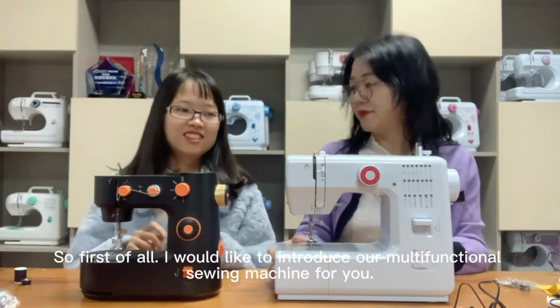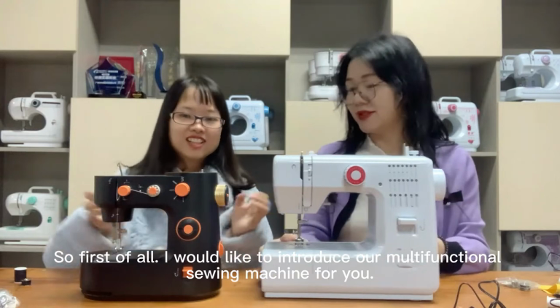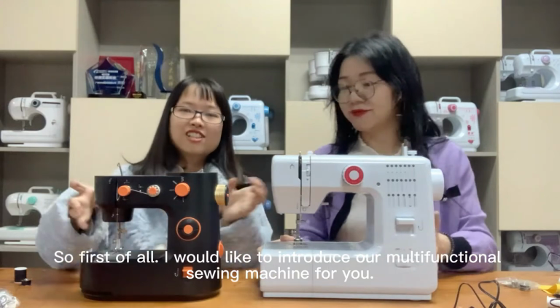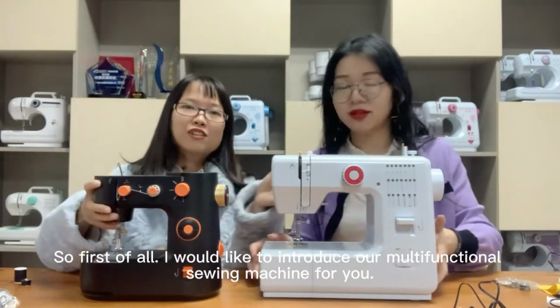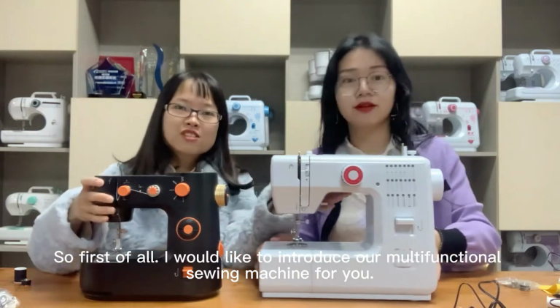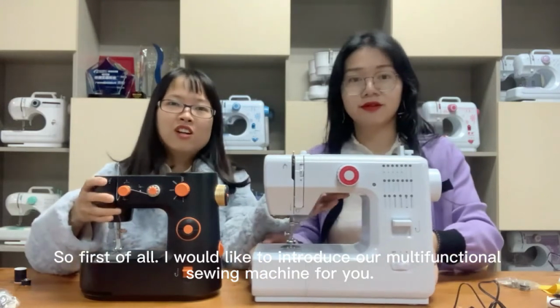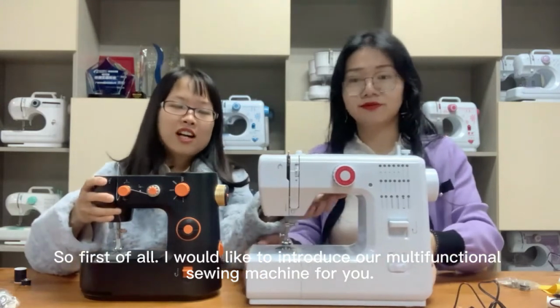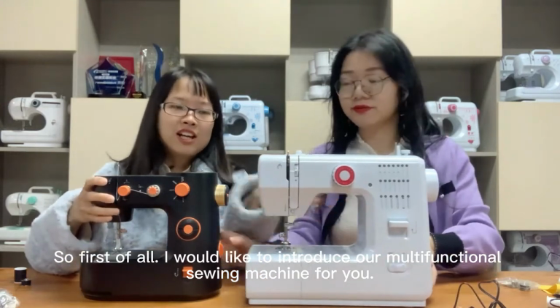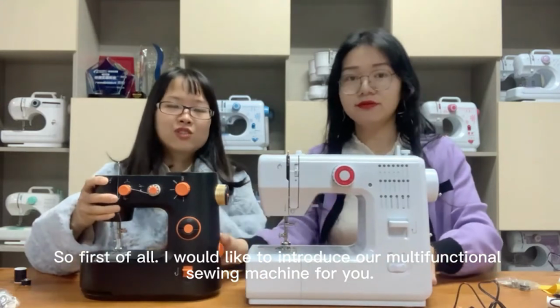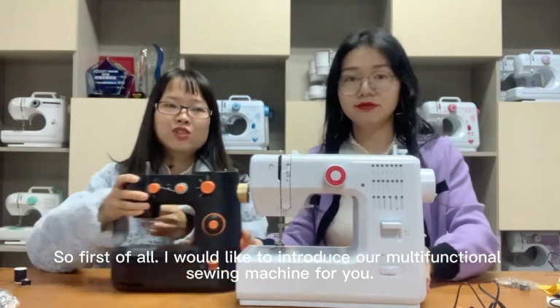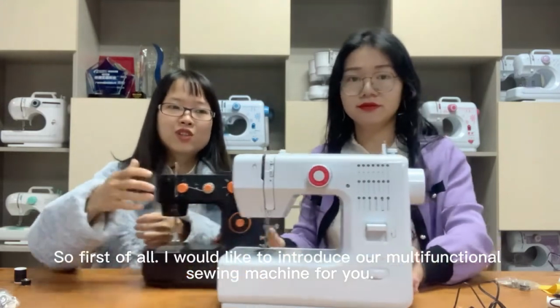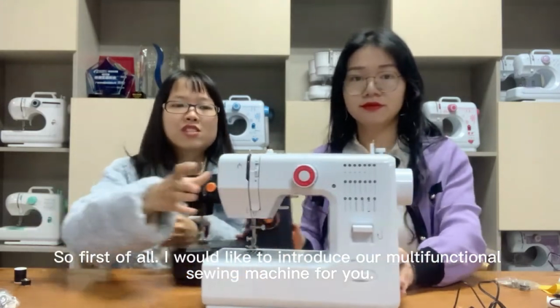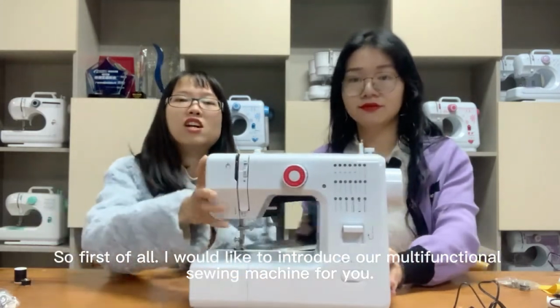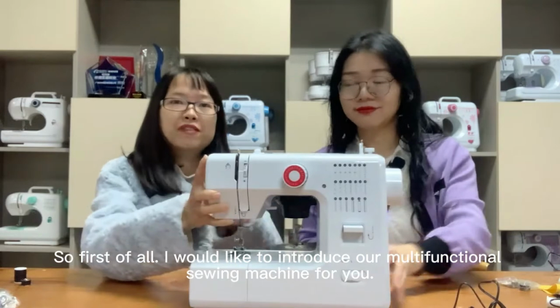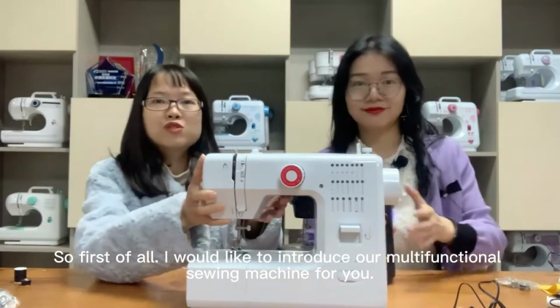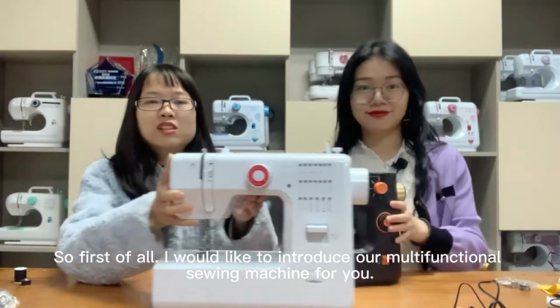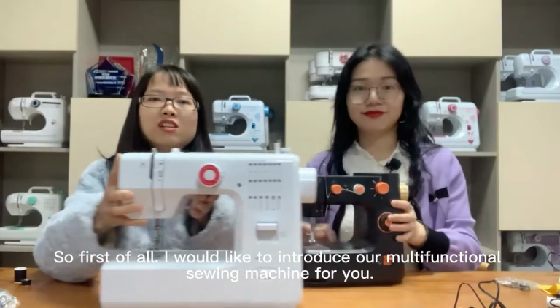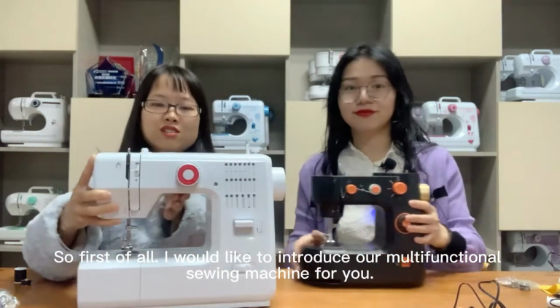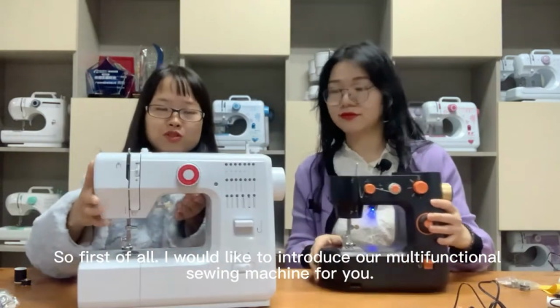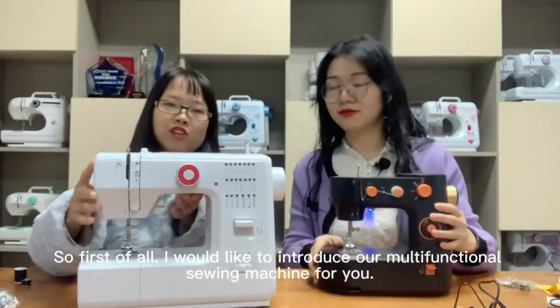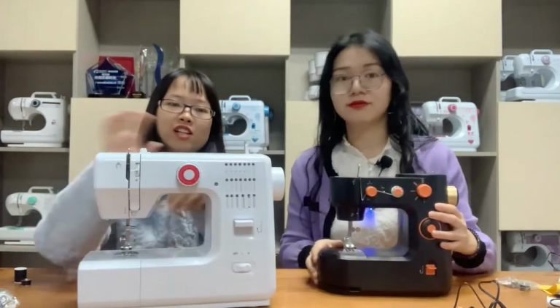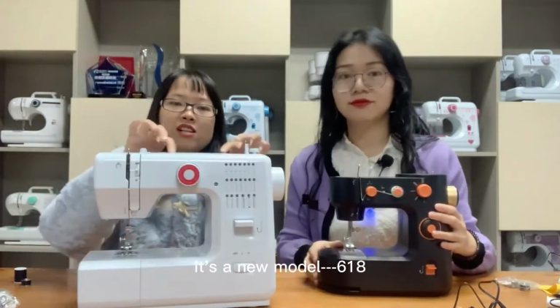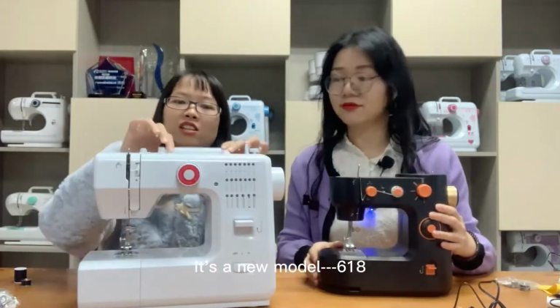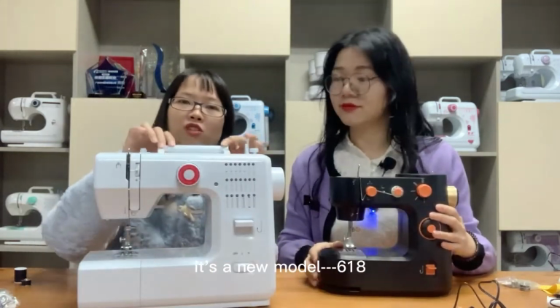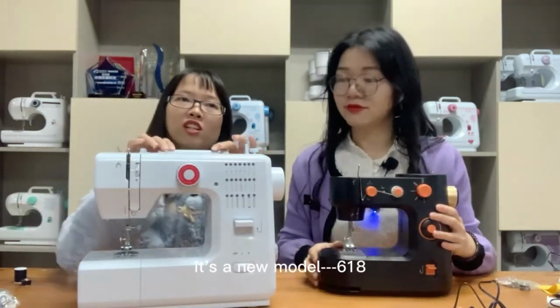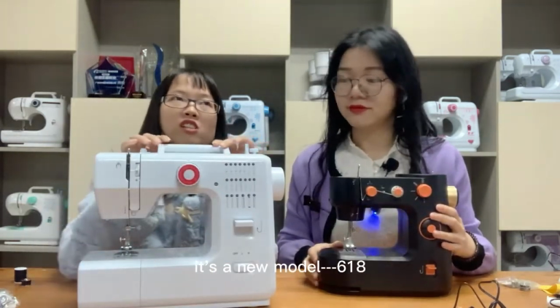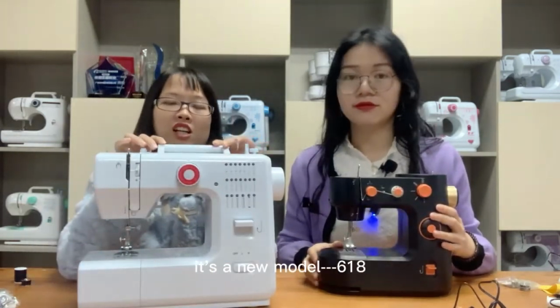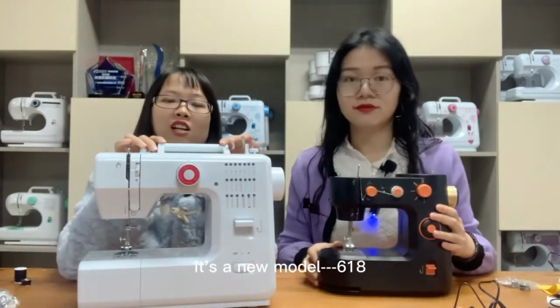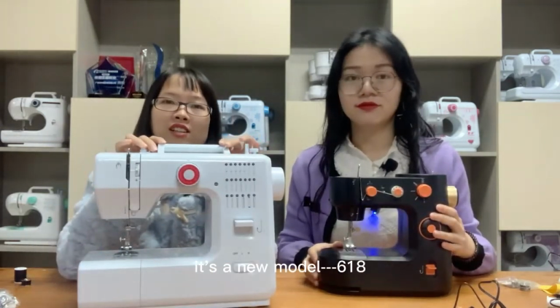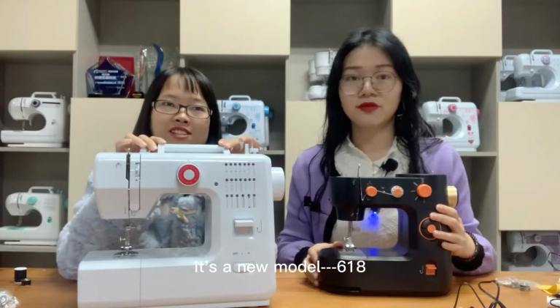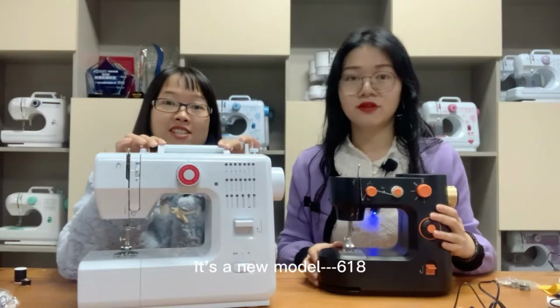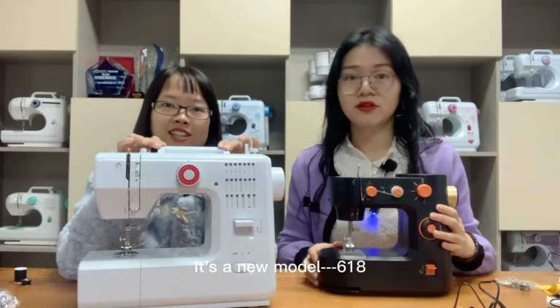I would like to introduce our multifunctional sewing machine. It's a new model 618.